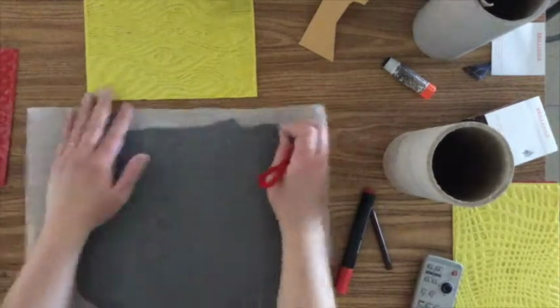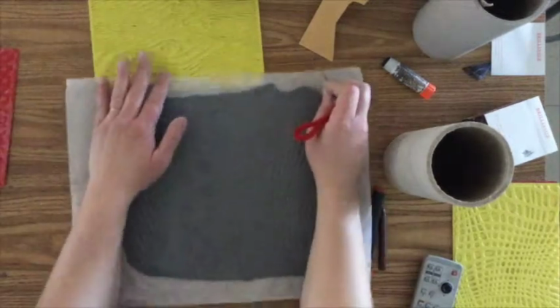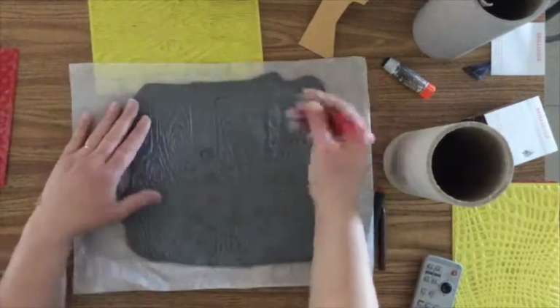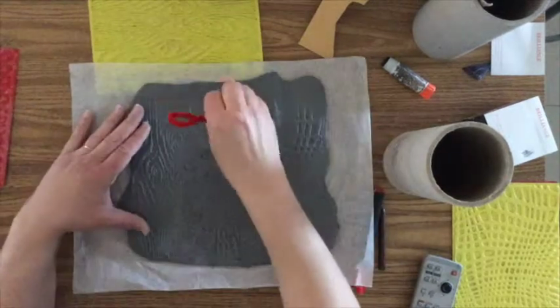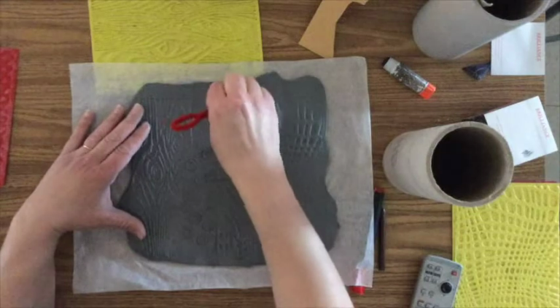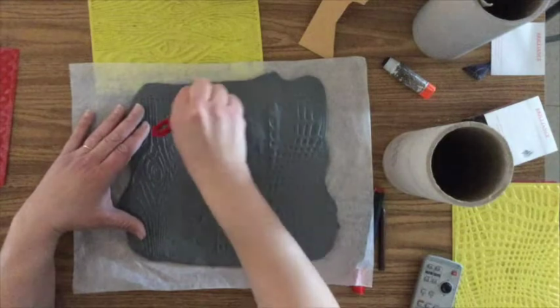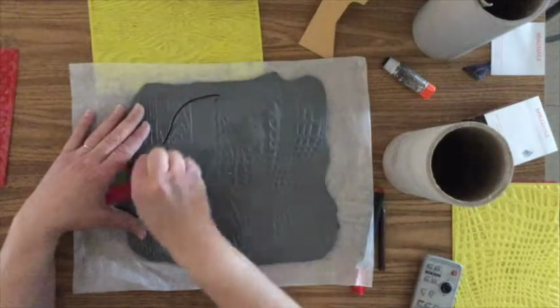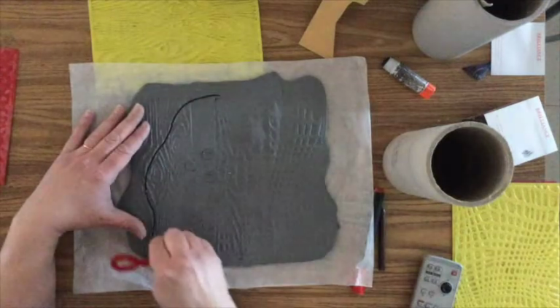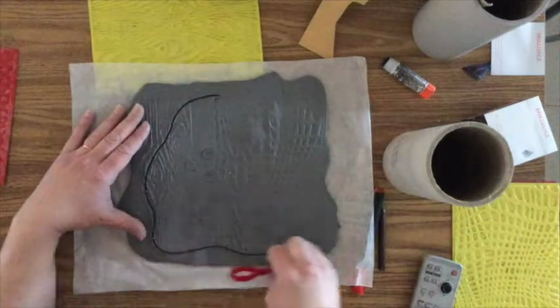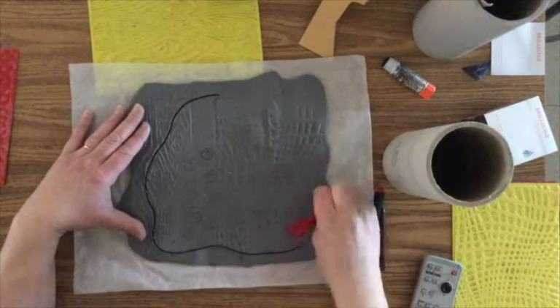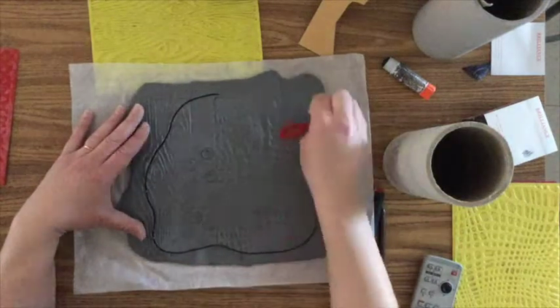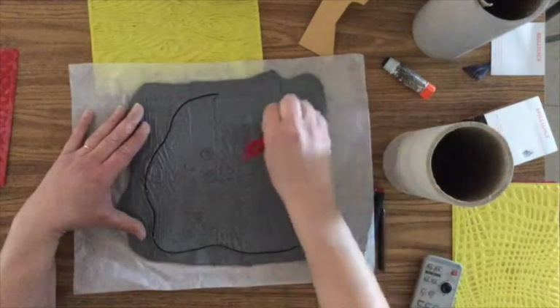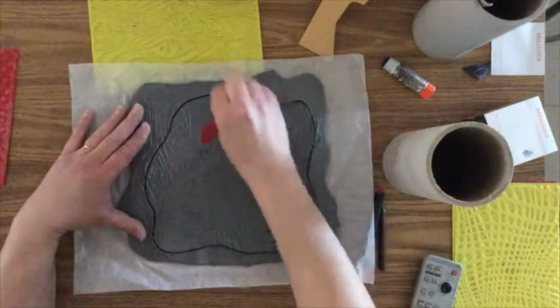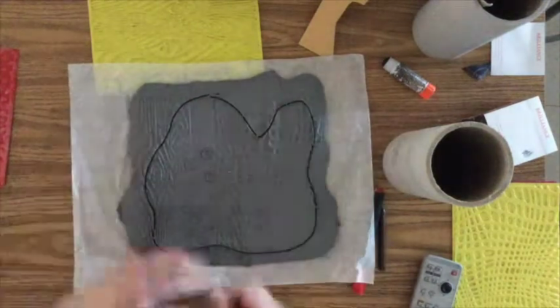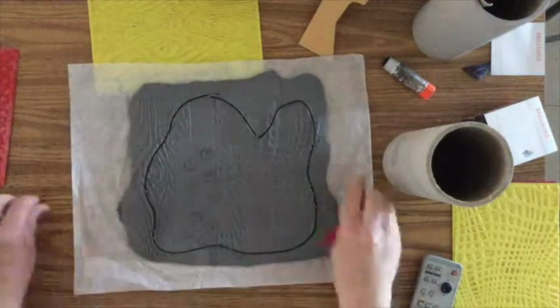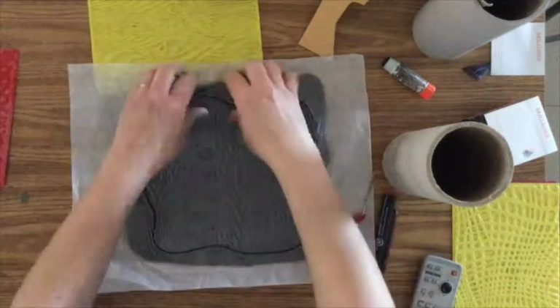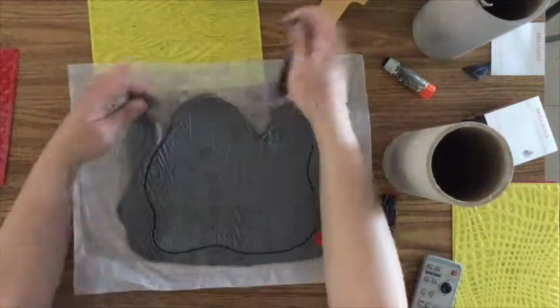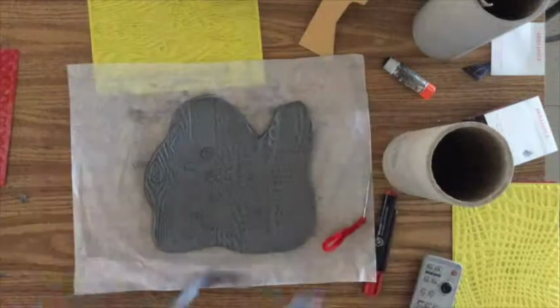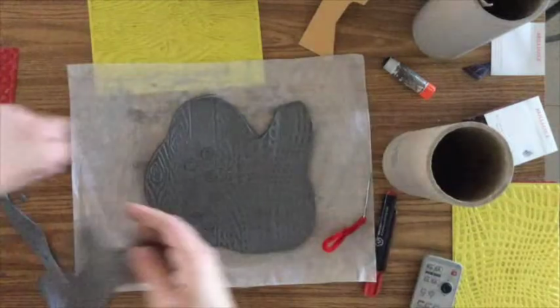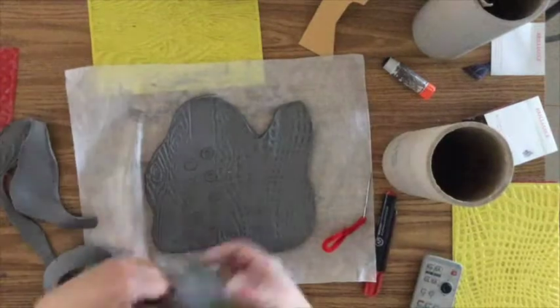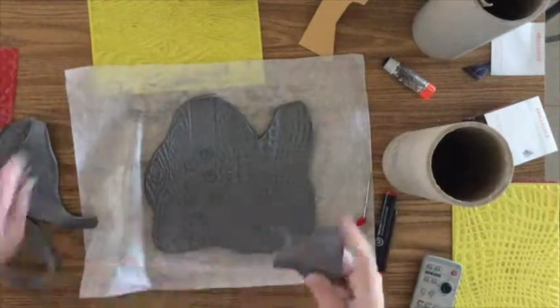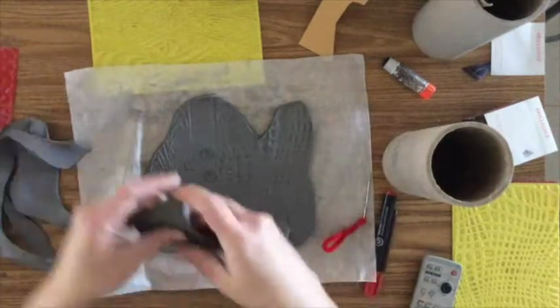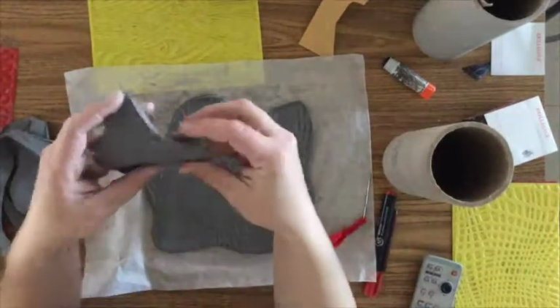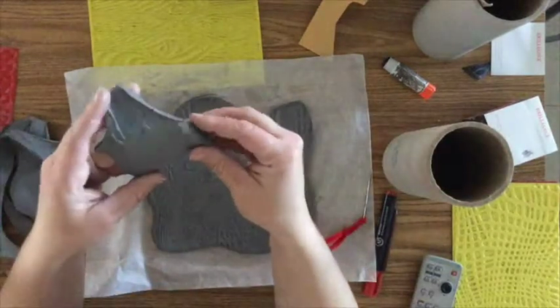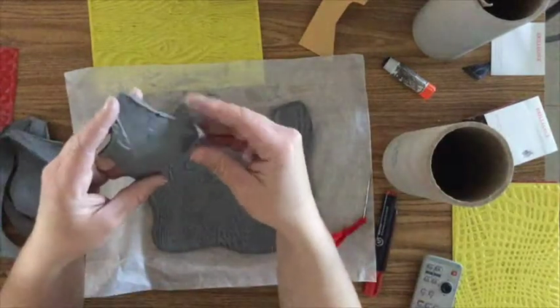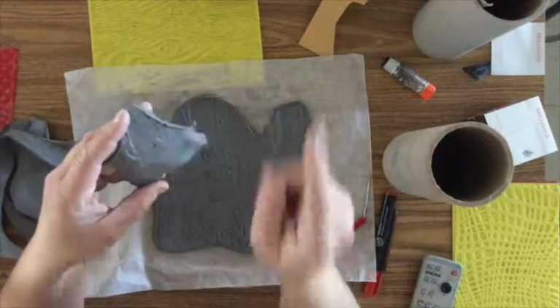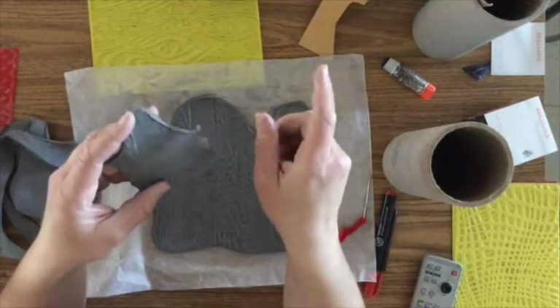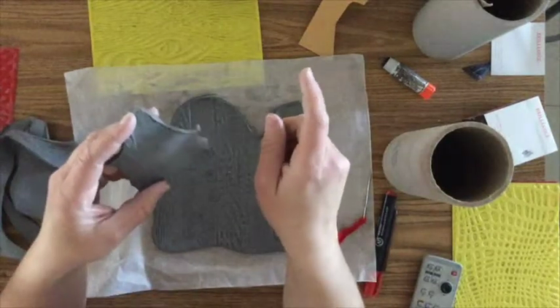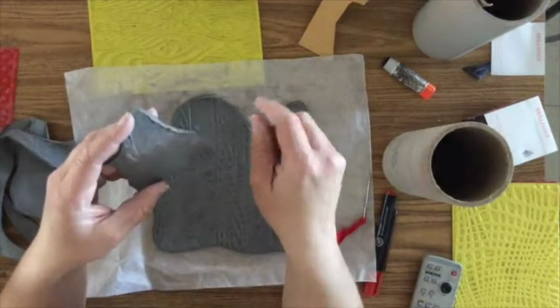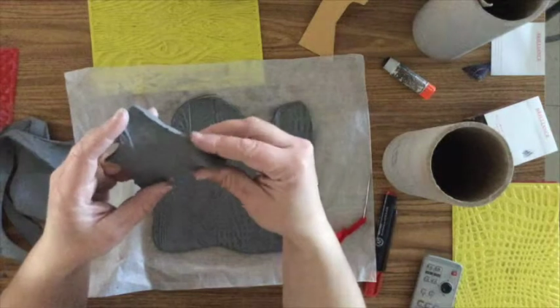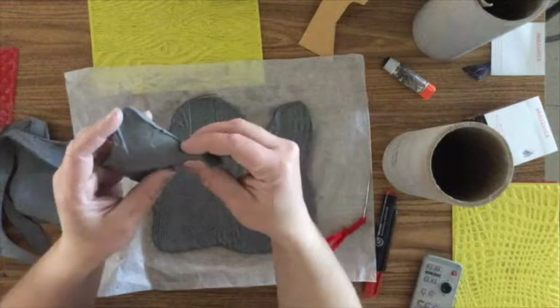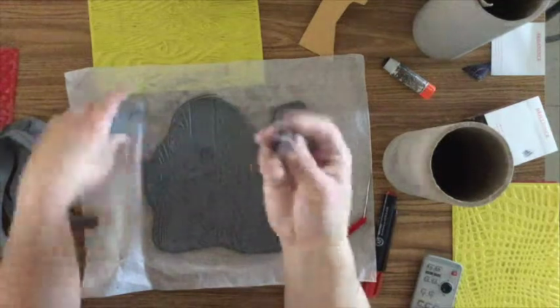Then we're going to get one of the cutting tools and we're going to cut out a shape. You can cut out whatever shape you would like — it can be an organic shape or it can be a geometric shape — because that shape is then going to become a form. So I'm just cutting out this organic freeform shape.